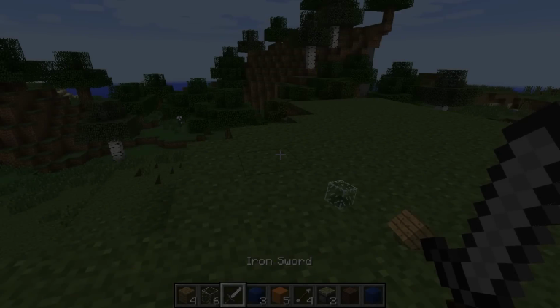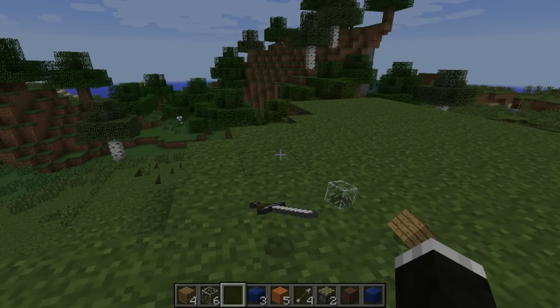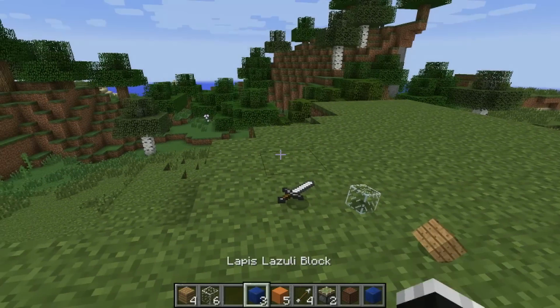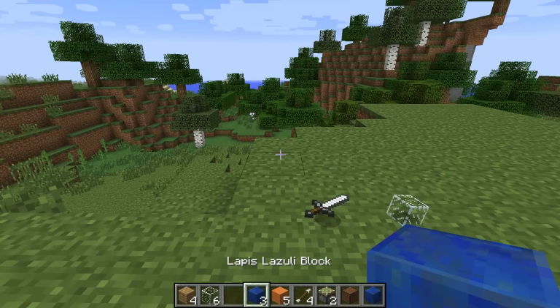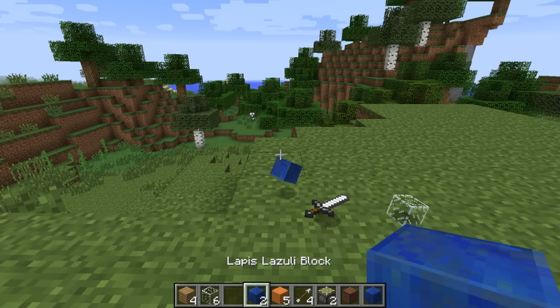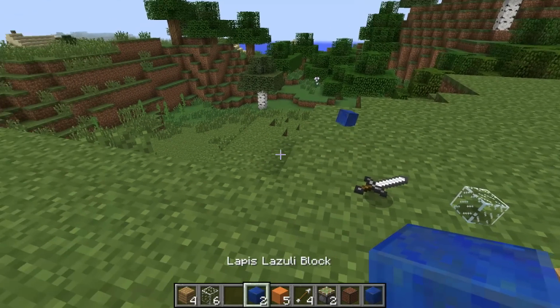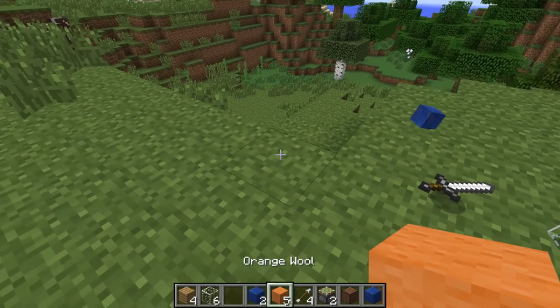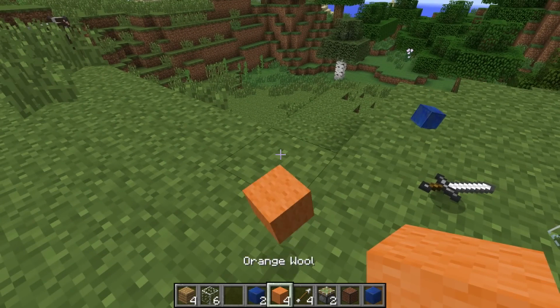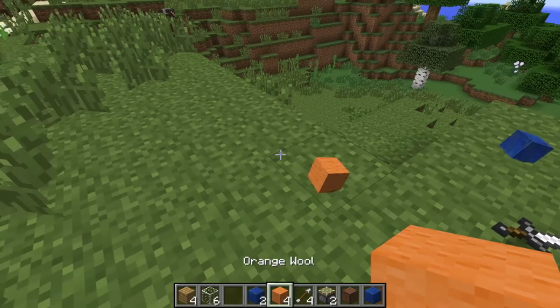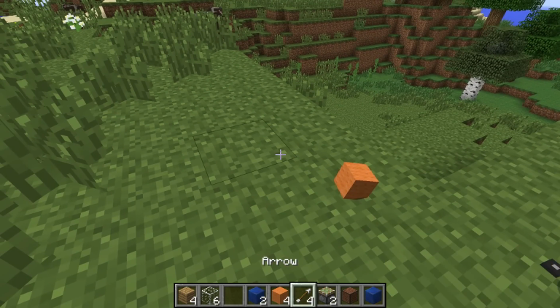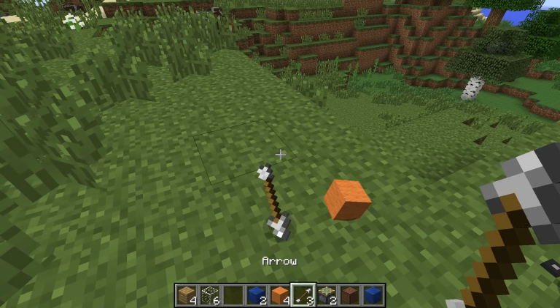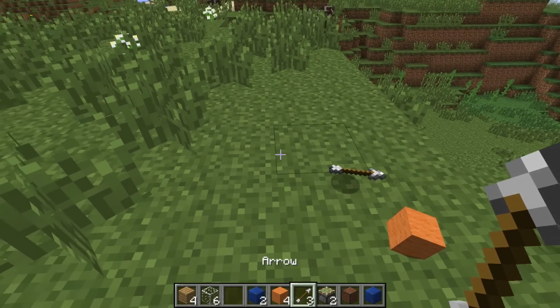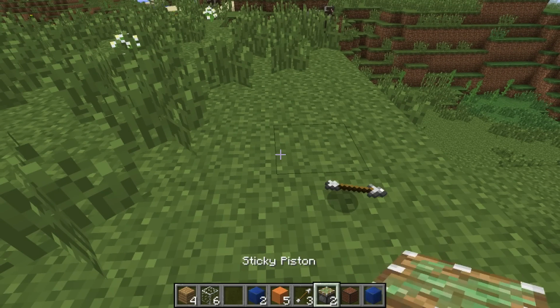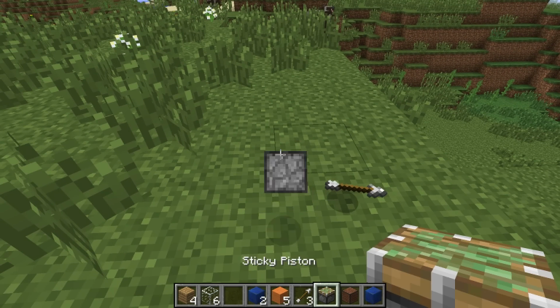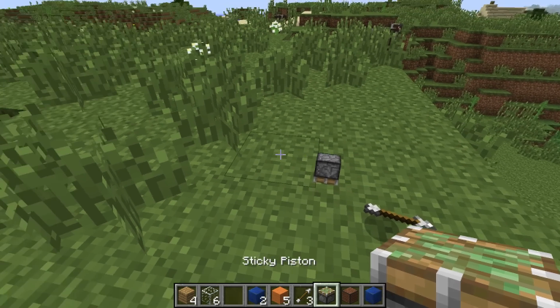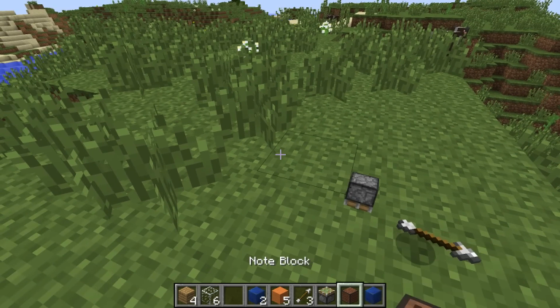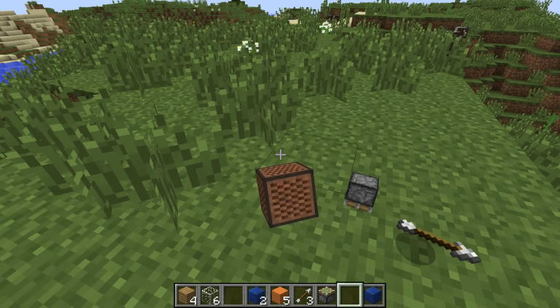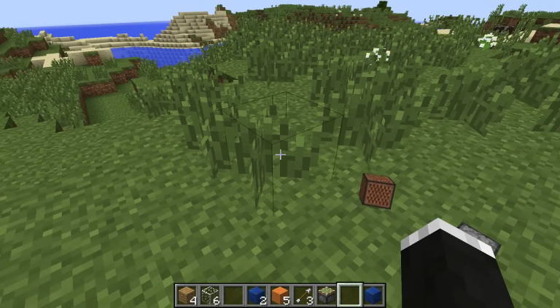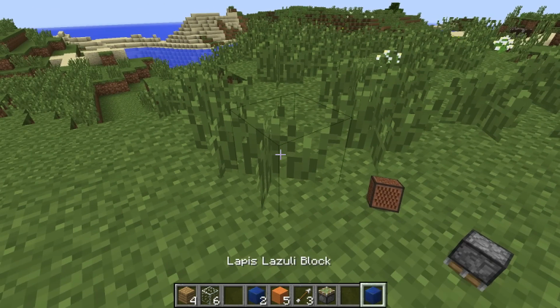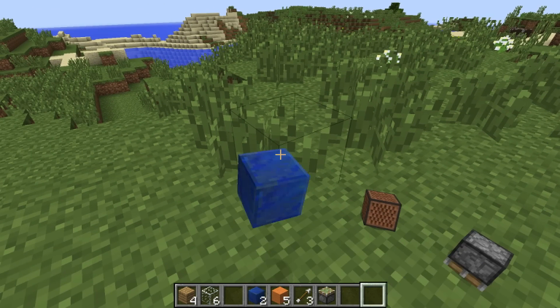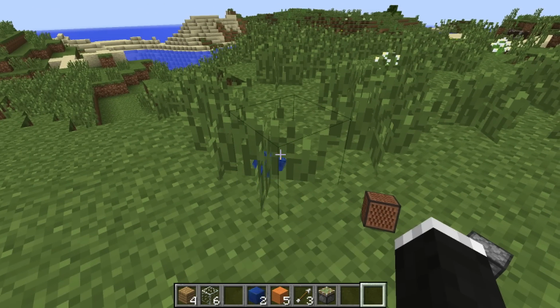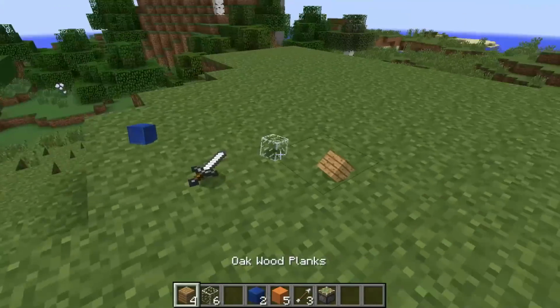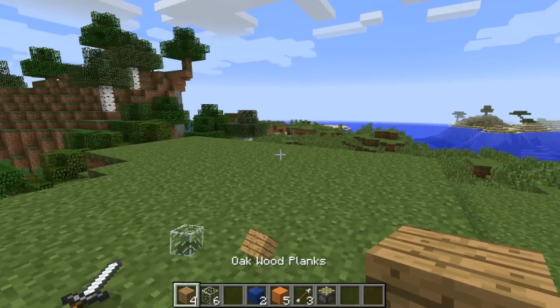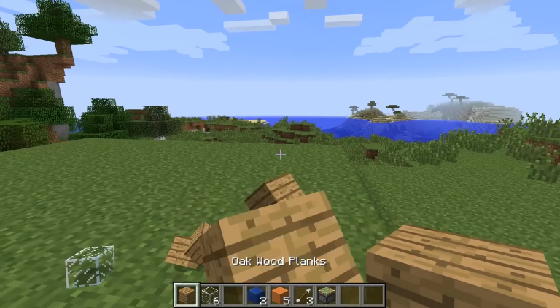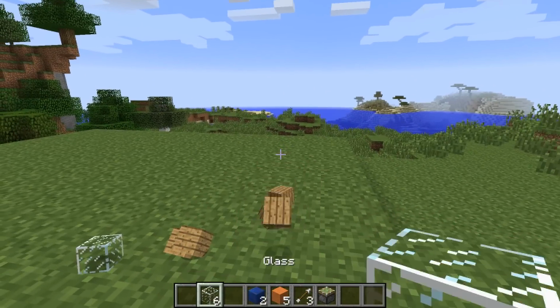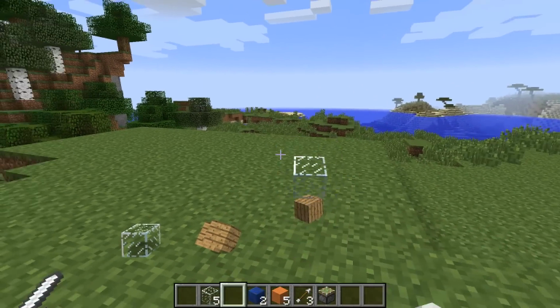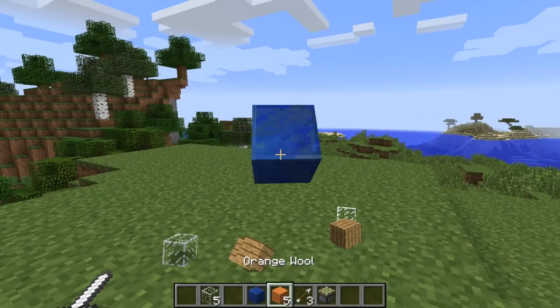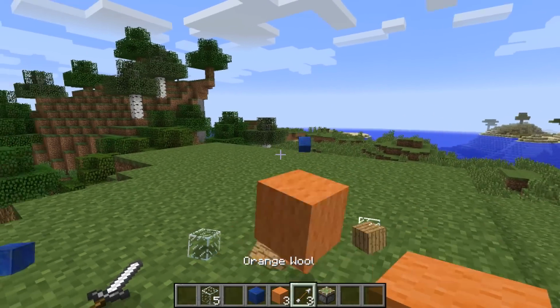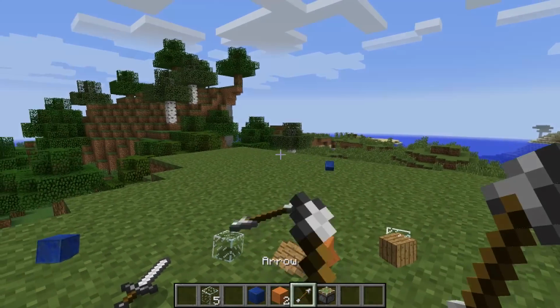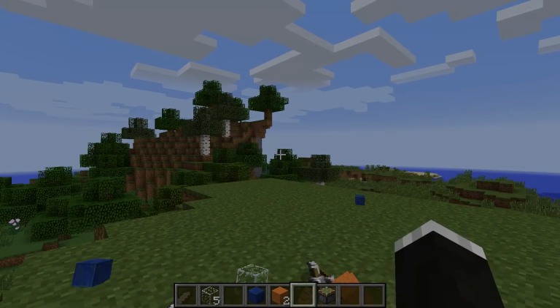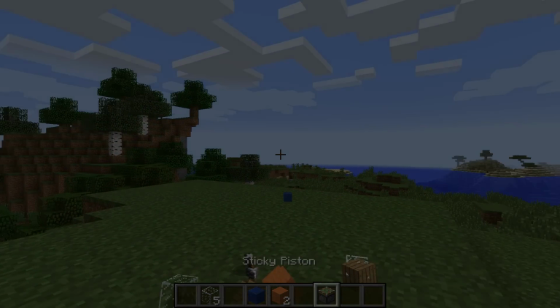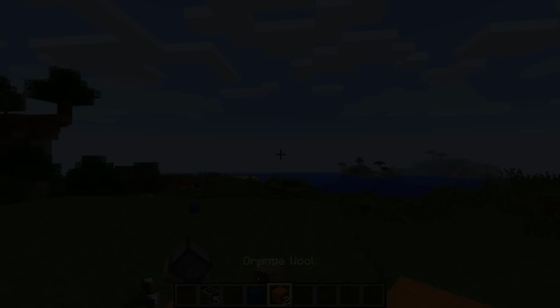At number 7 we have the Item Physic mod. As you can see, this mod makes it so items that are thrown out of your inventory onto the ground now render simply as they would if you were actually to throw something on the ground. No longer do you have strange spinning objects in the game.